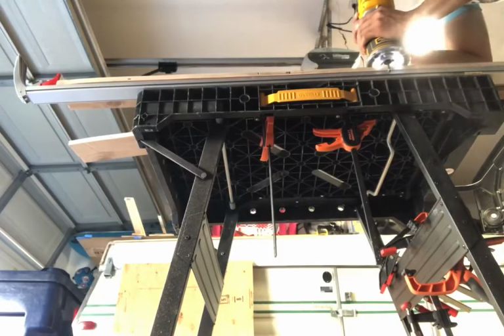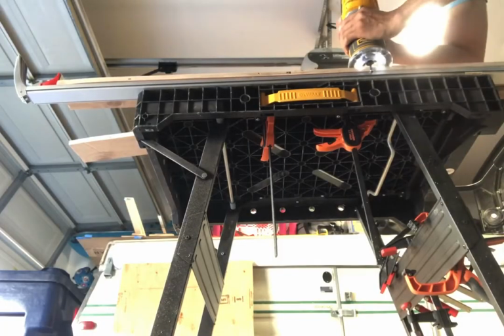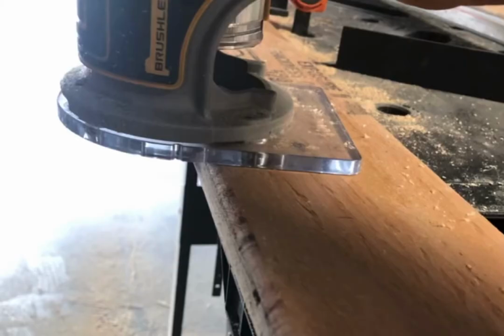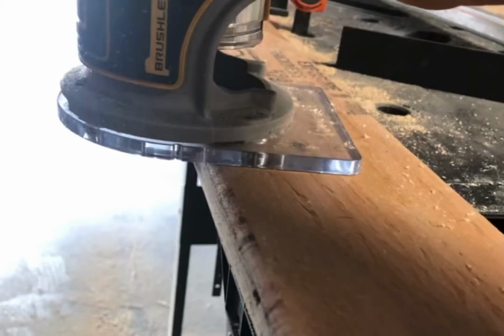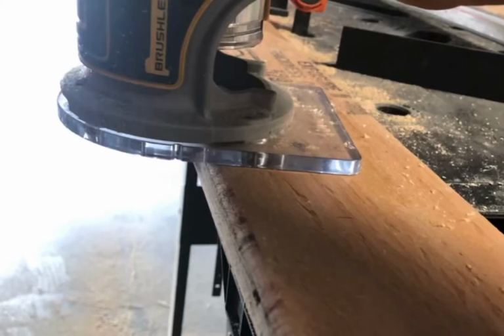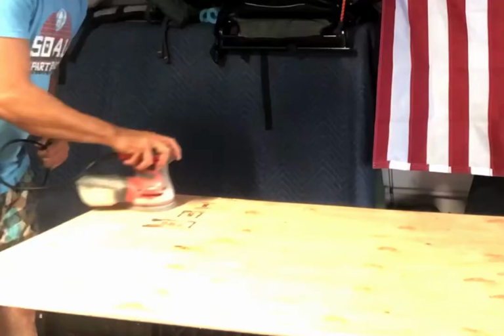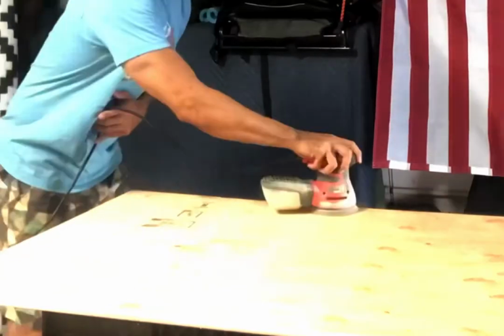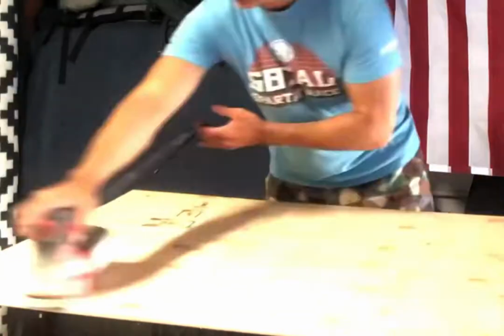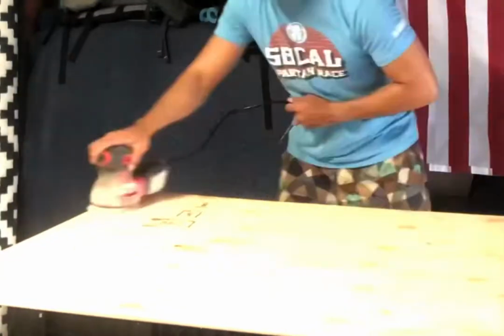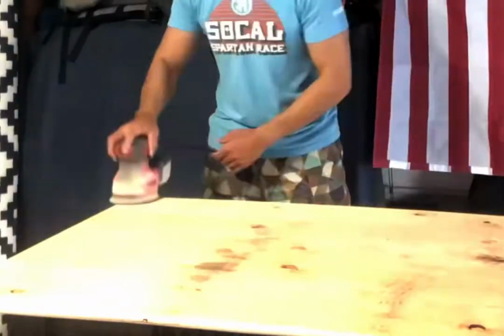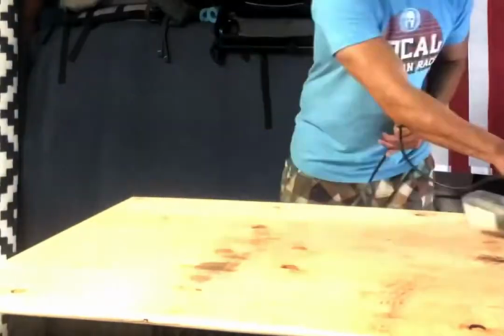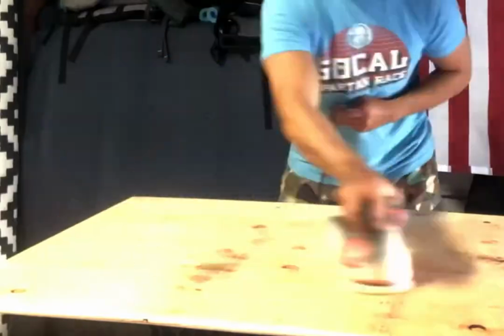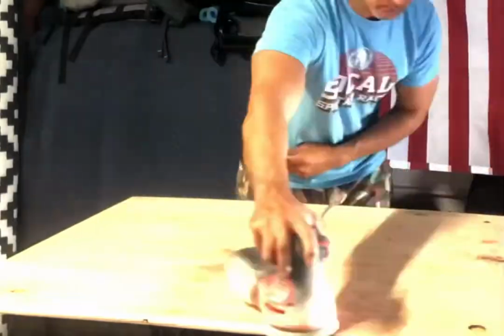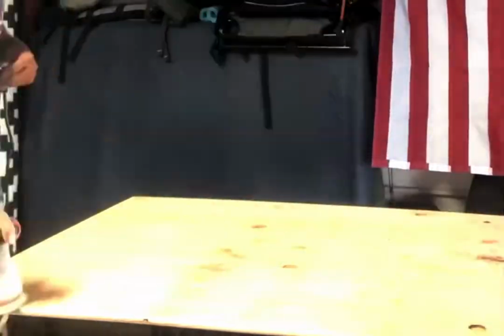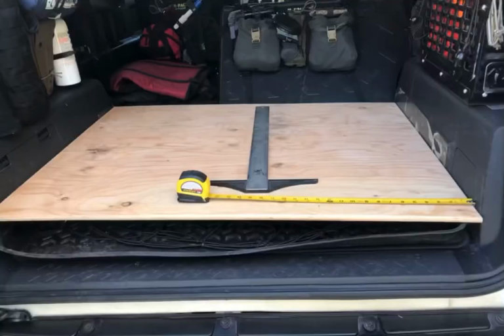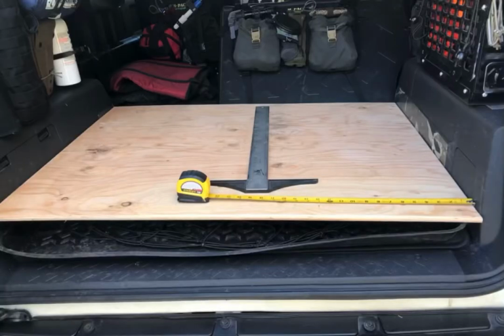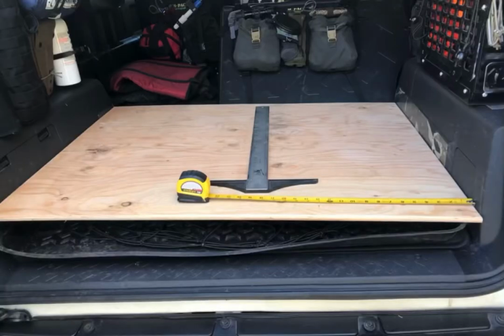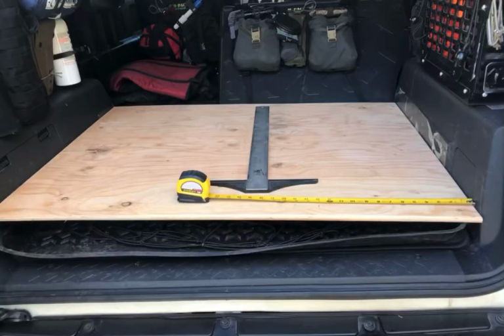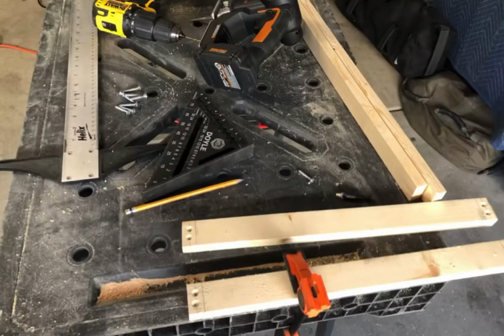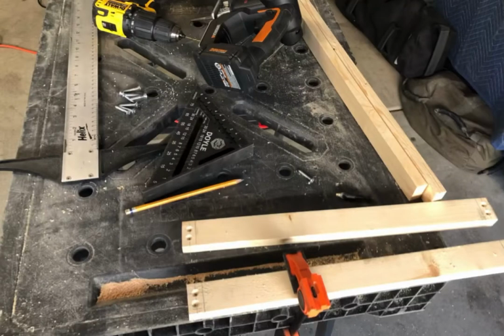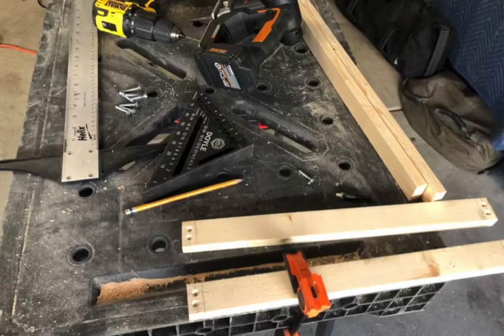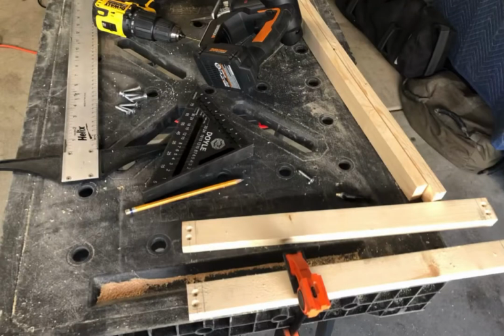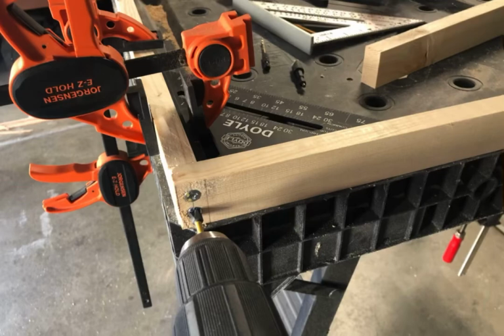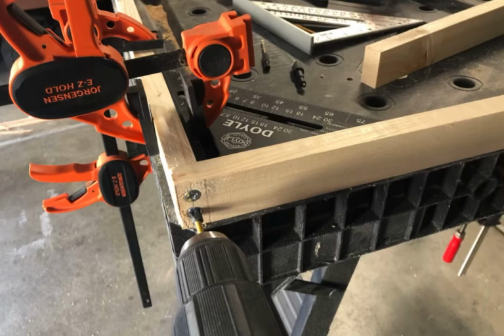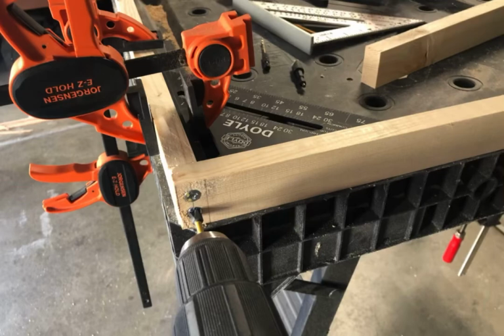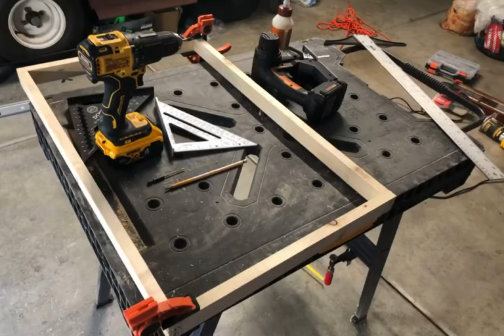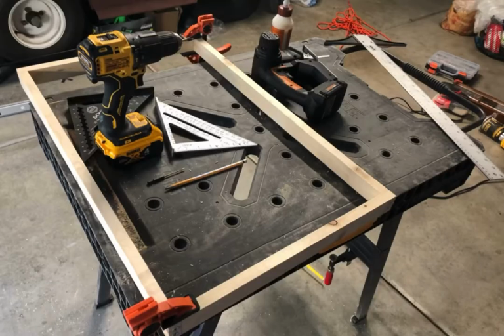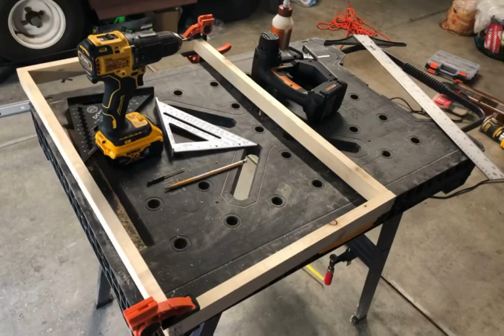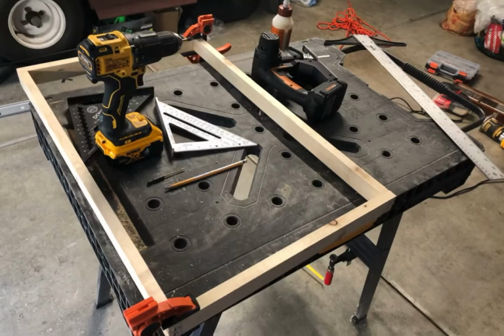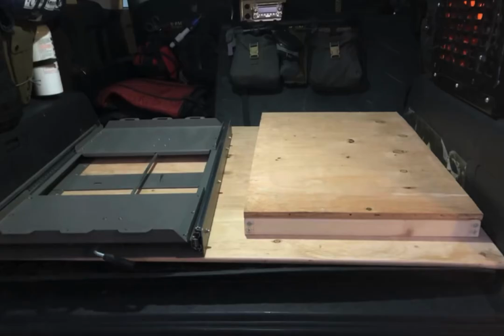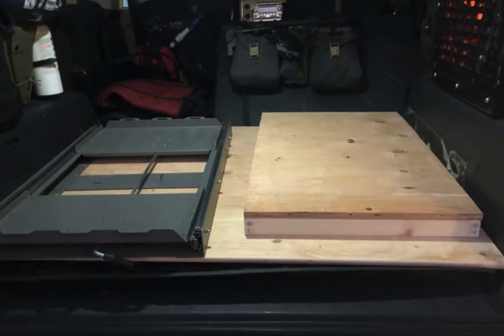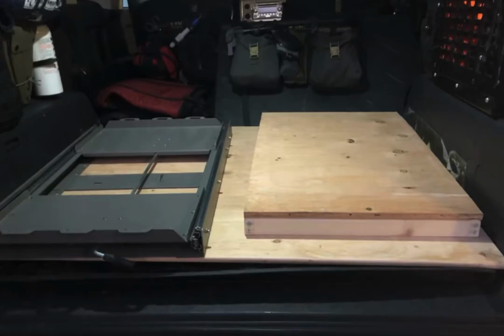I ended up routering all the edges just to clean everything up and sanding everything down to prevent splintering. I was thinking I was going to keep the wood grain look, but as you'll see later I ended up painting everything black and throwing some carpeting on top.